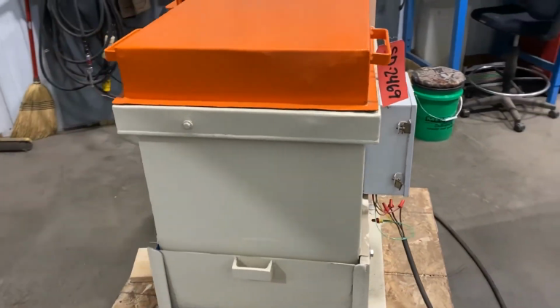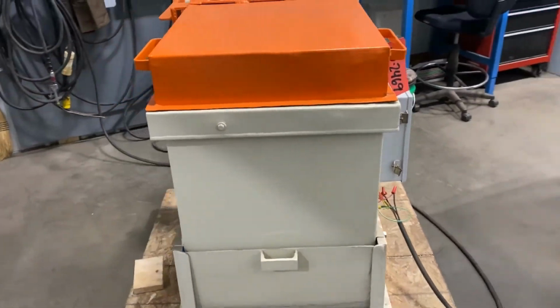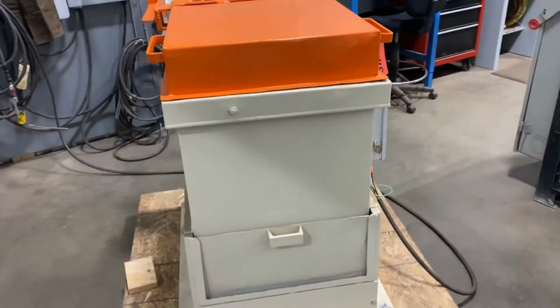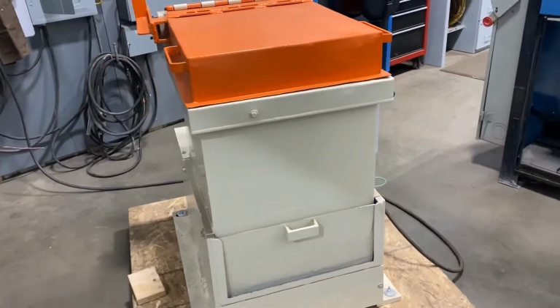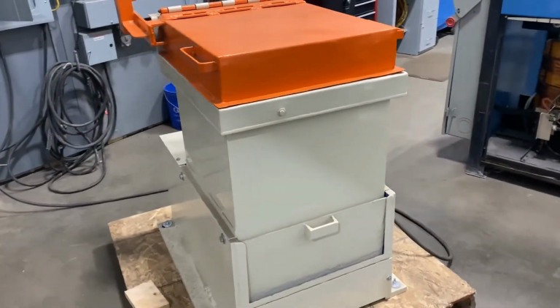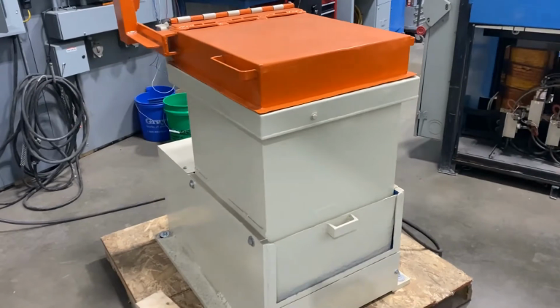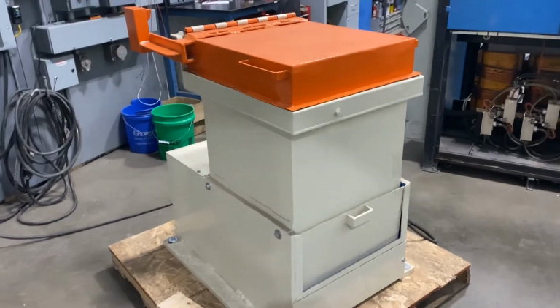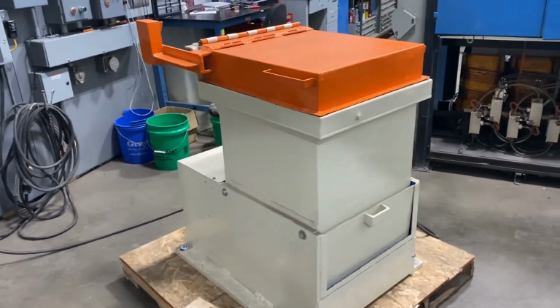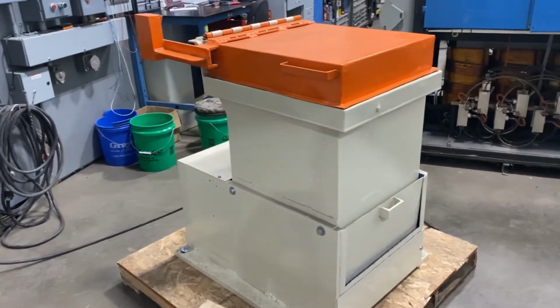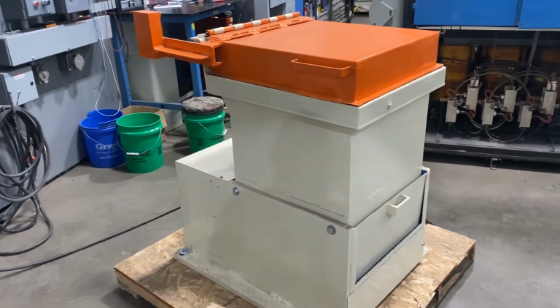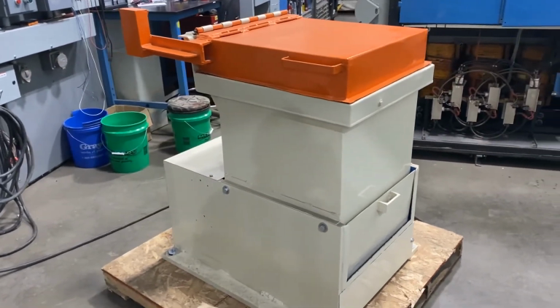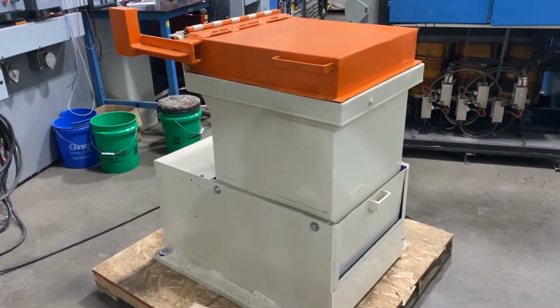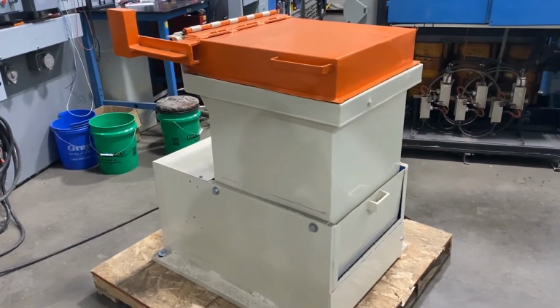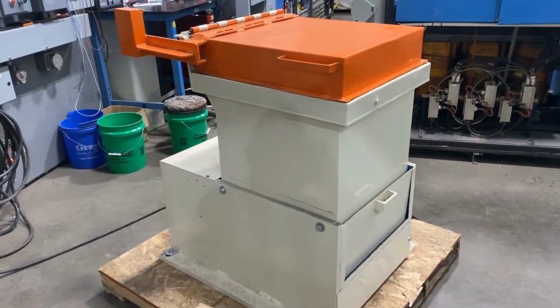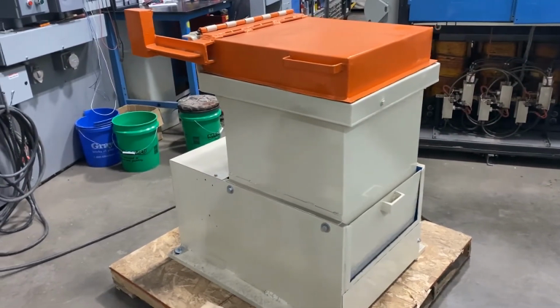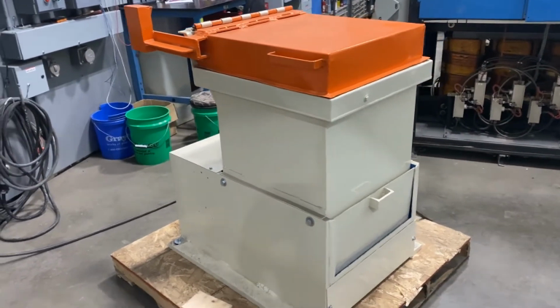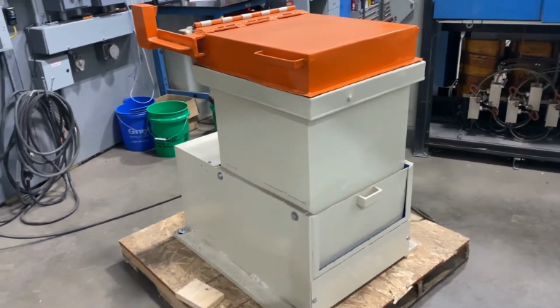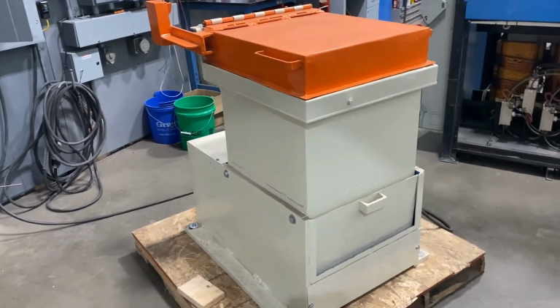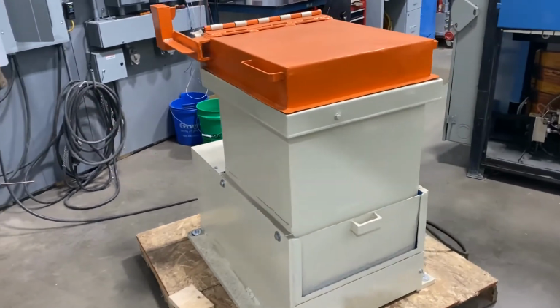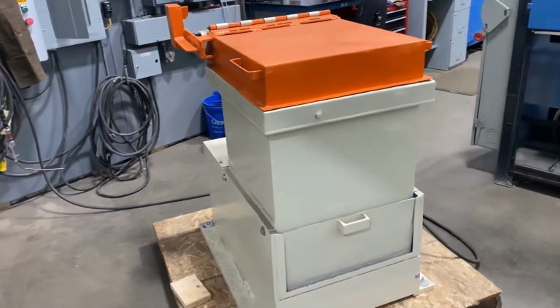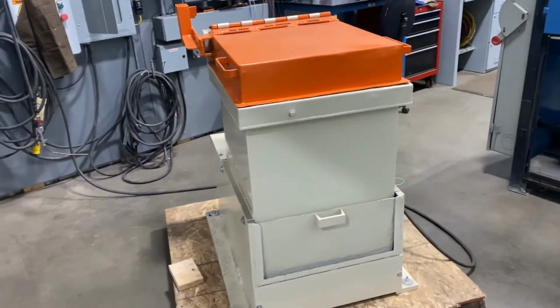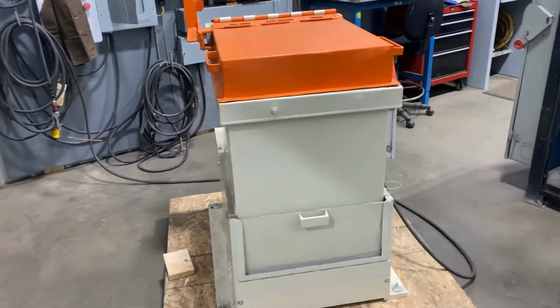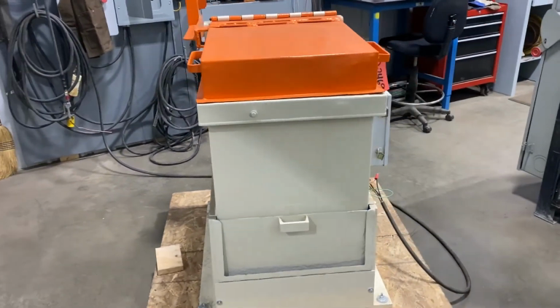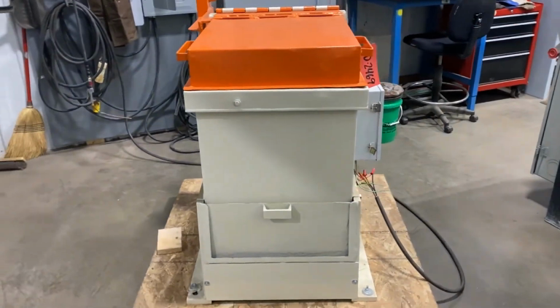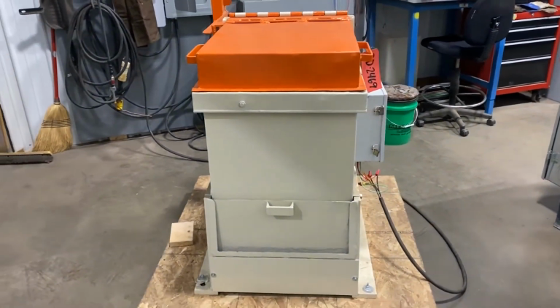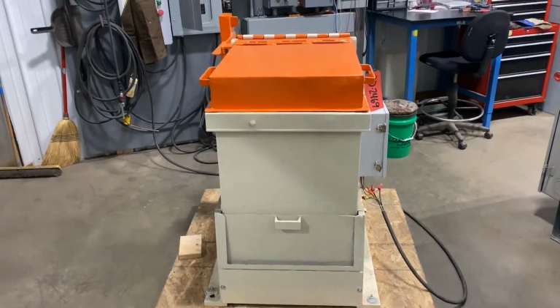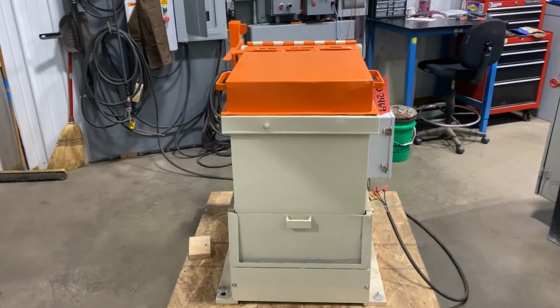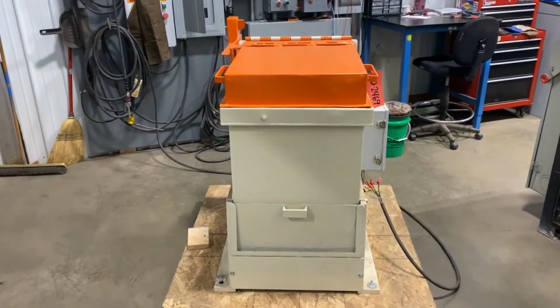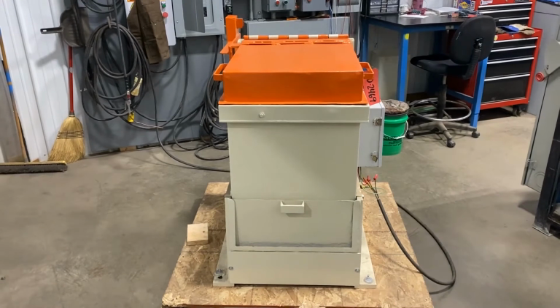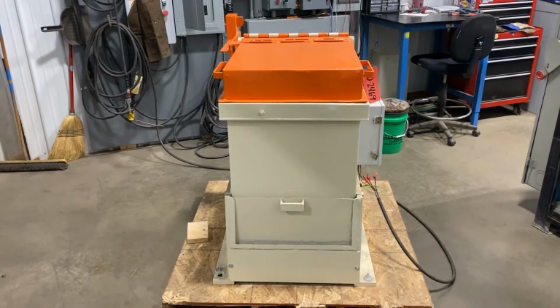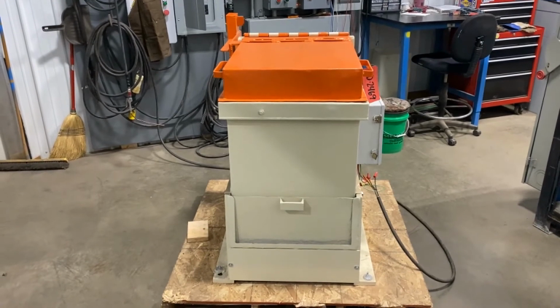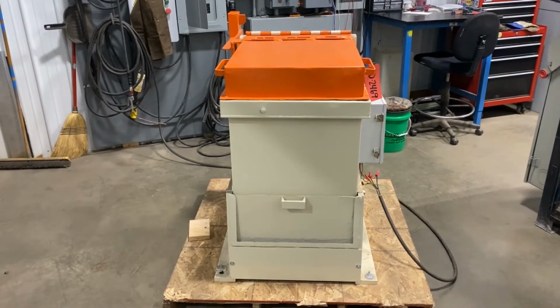Very nice, quiet machine. If you're interested, please contact Lancome at 888-248-8500, or visit us online at www.lanco-corp.com. Have a great day.